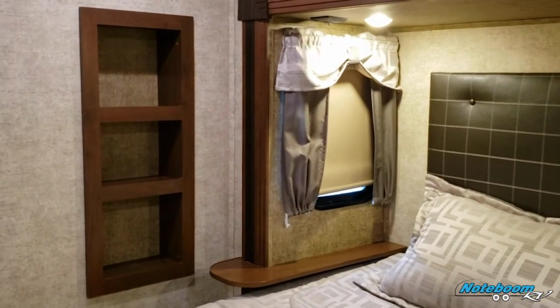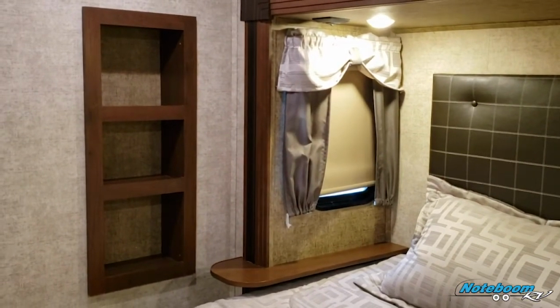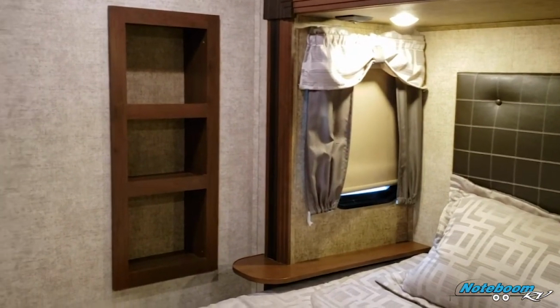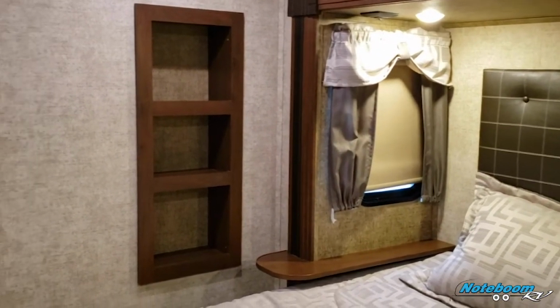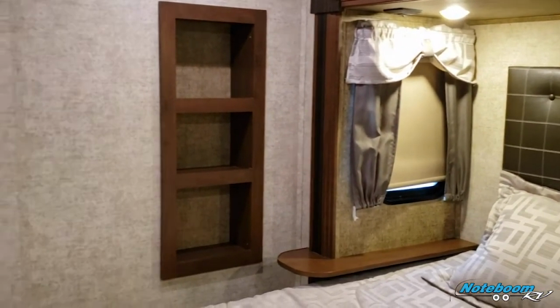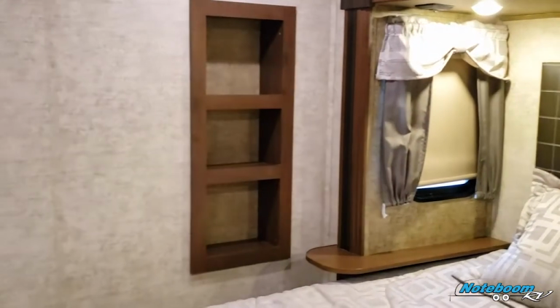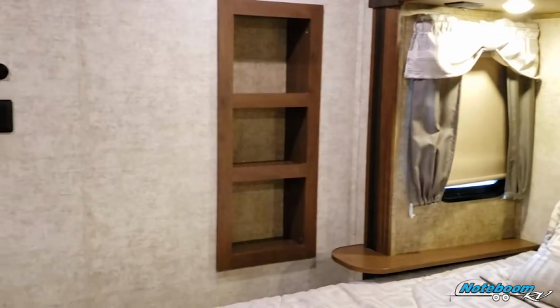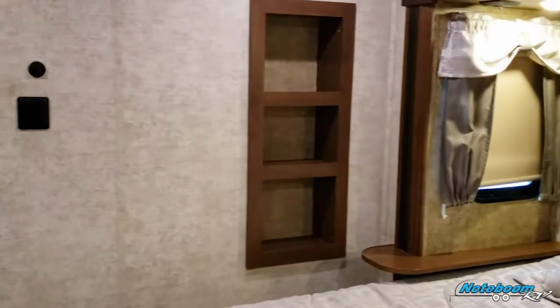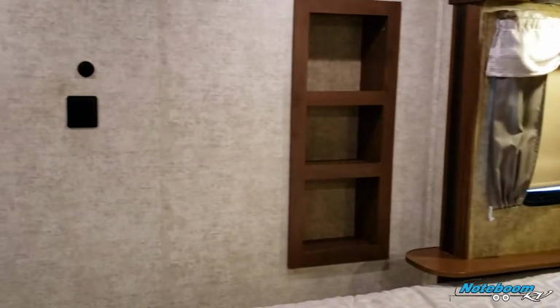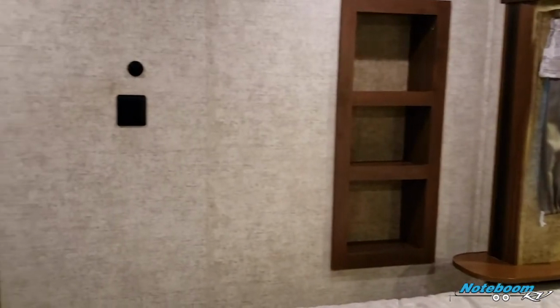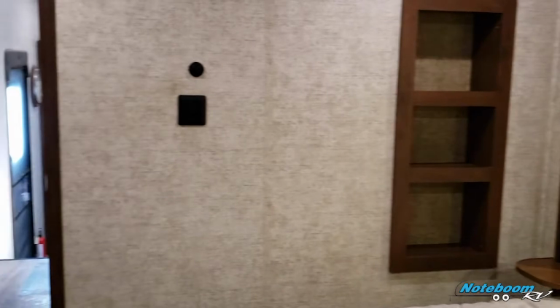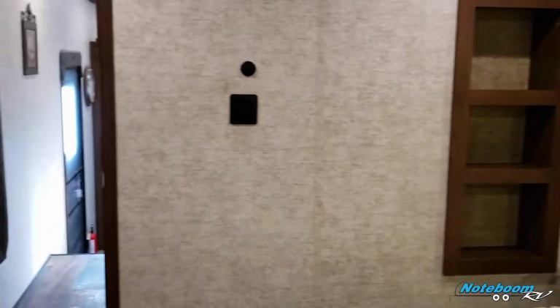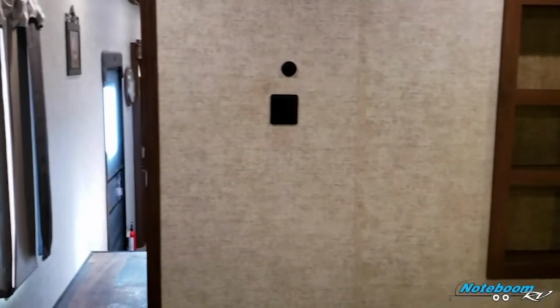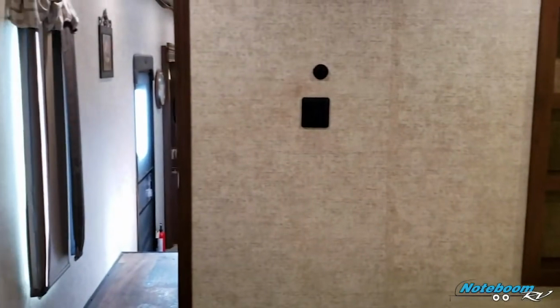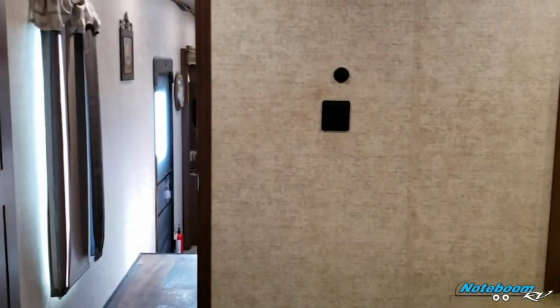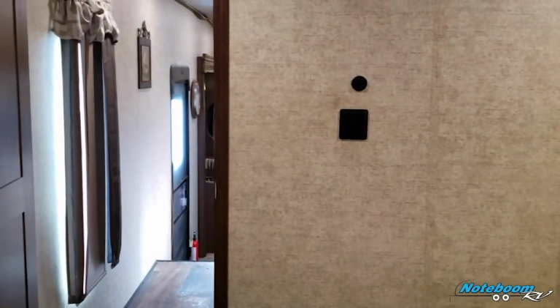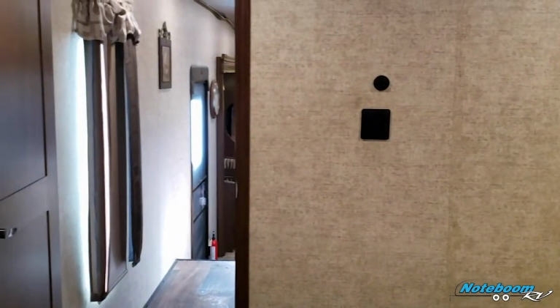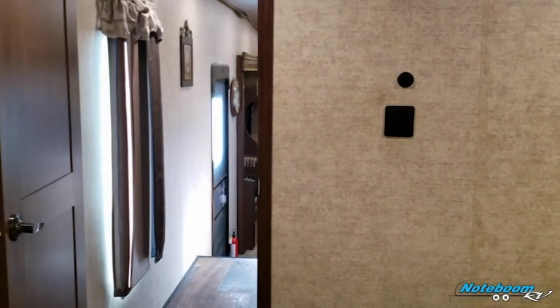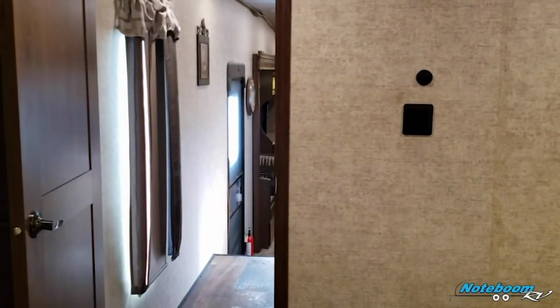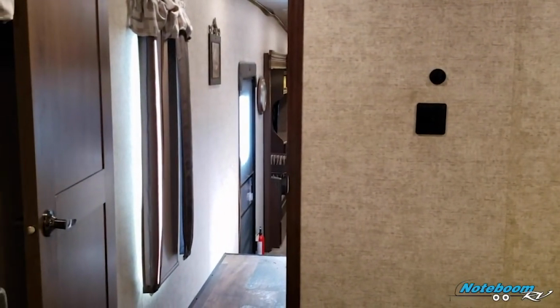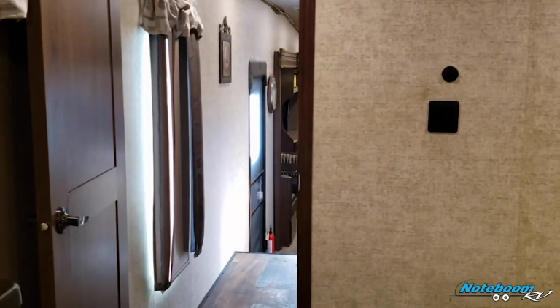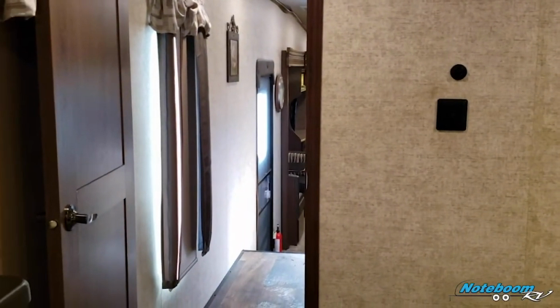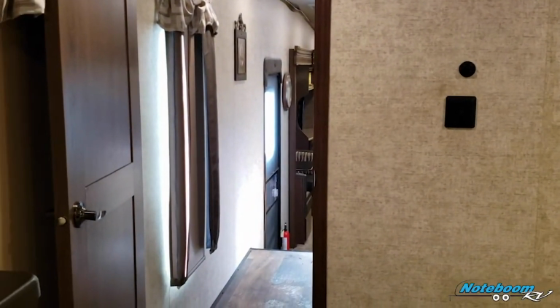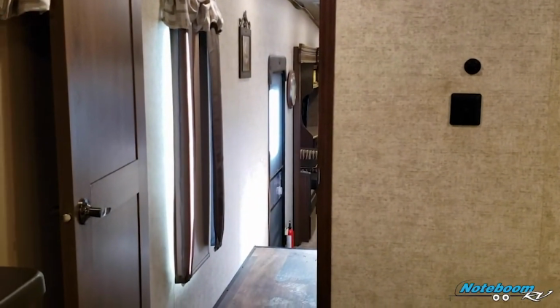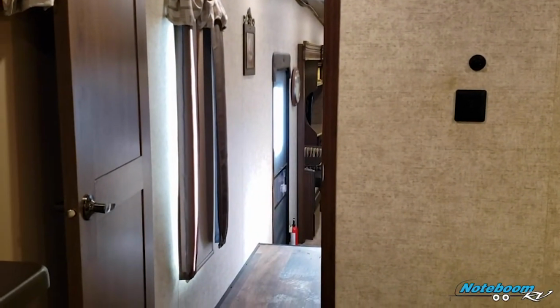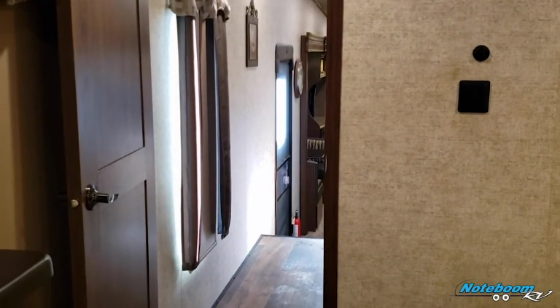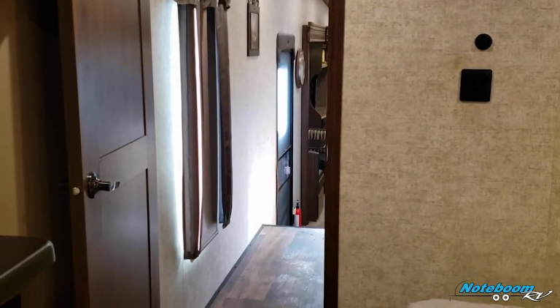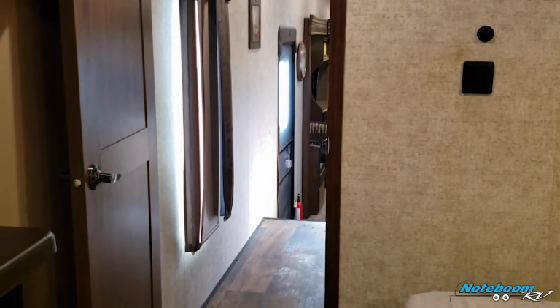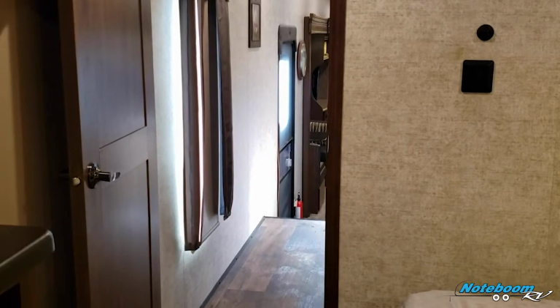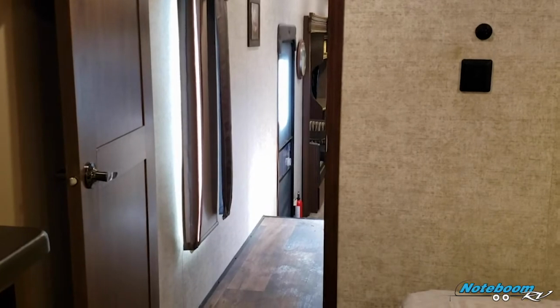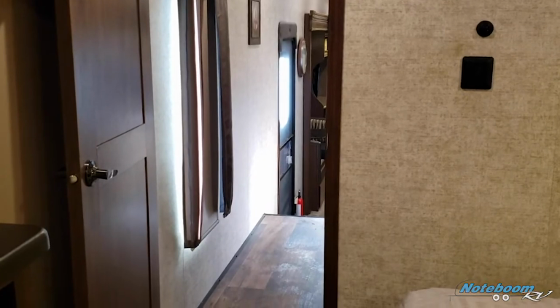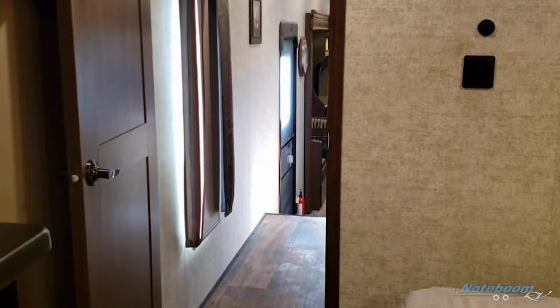This unit is available now at Notaboom RV — pre-owned Sandpiper fifth wheel. Come on down and check us out. Give us a call at 605-743-4002. We'd love to show you.